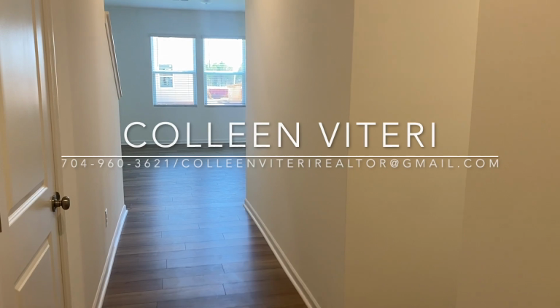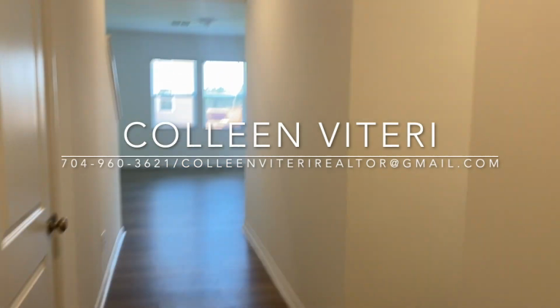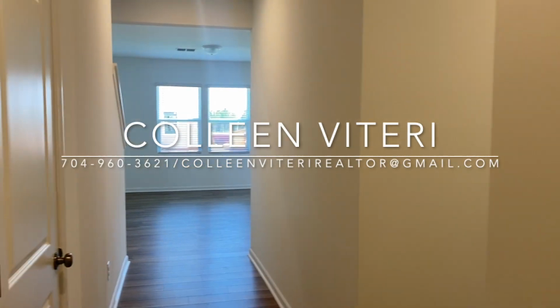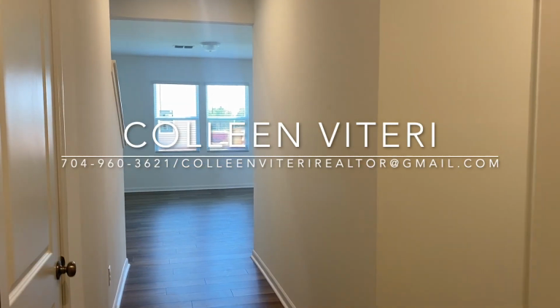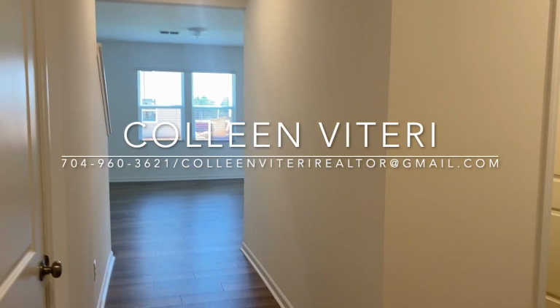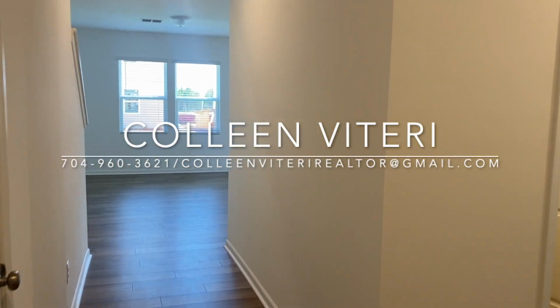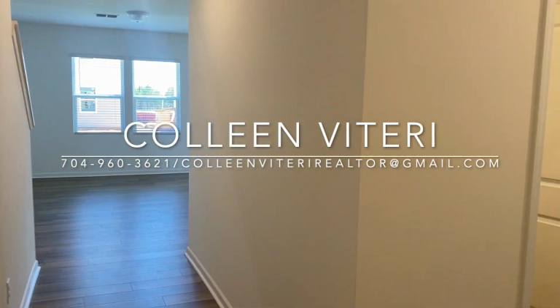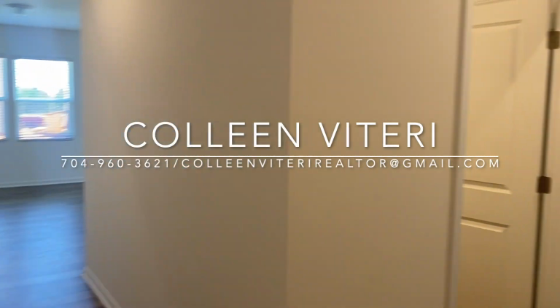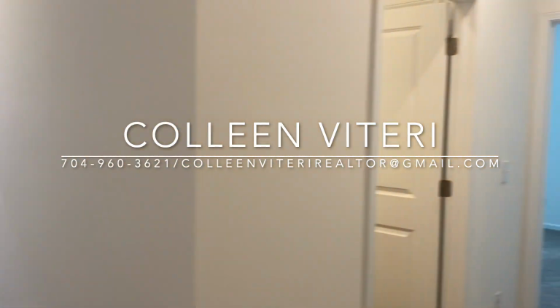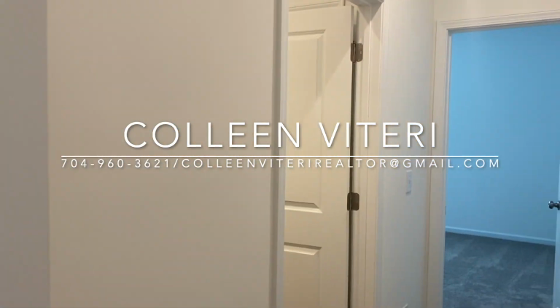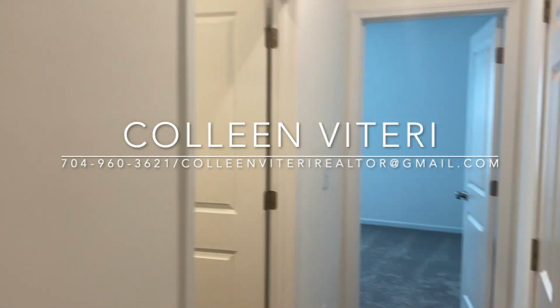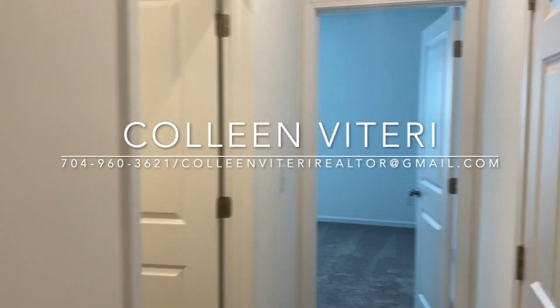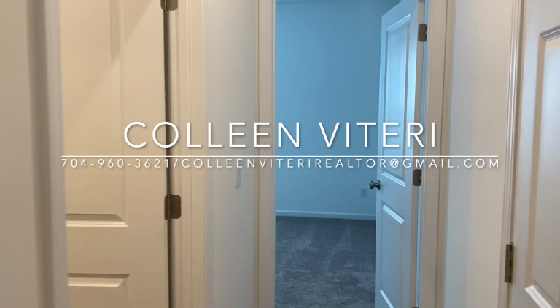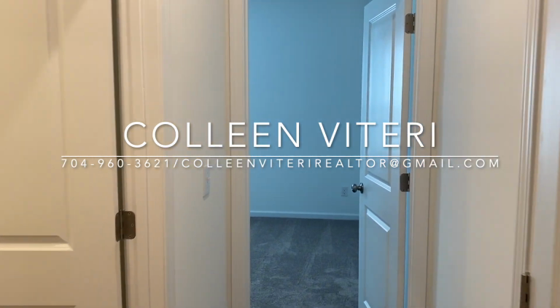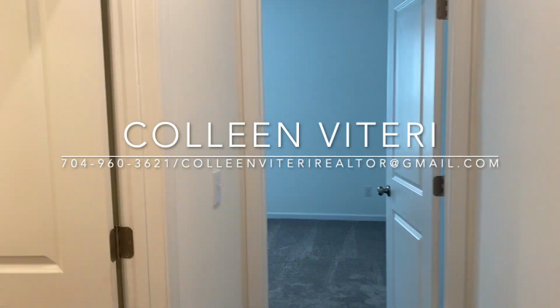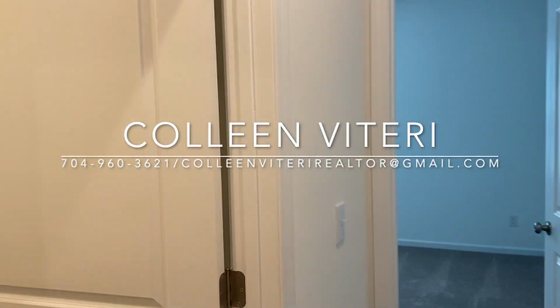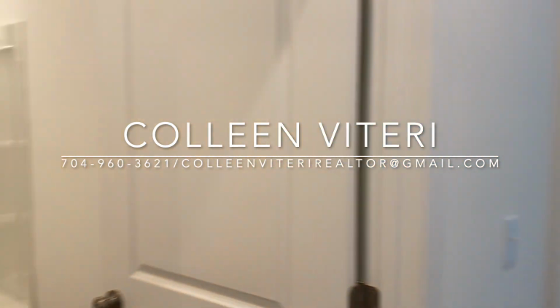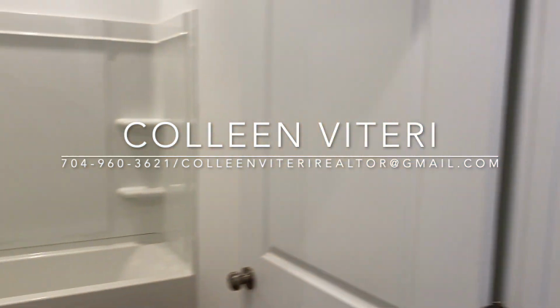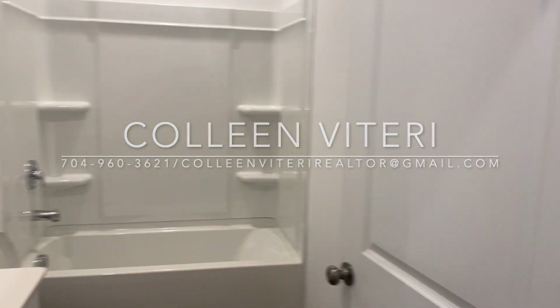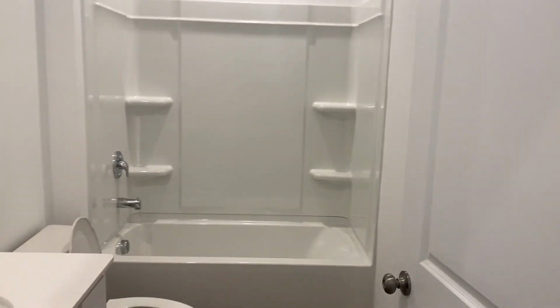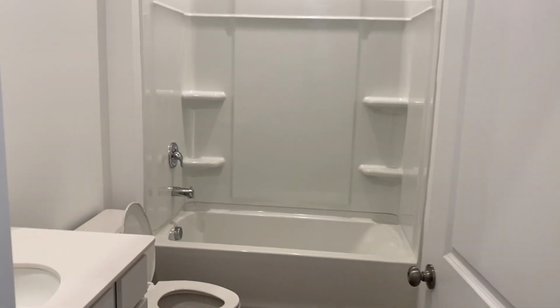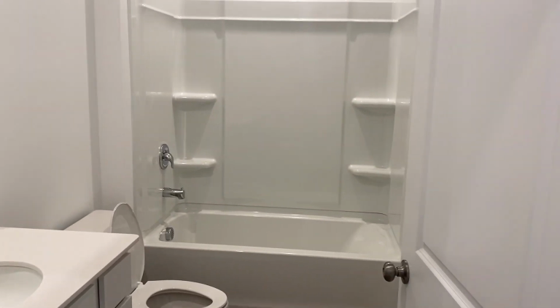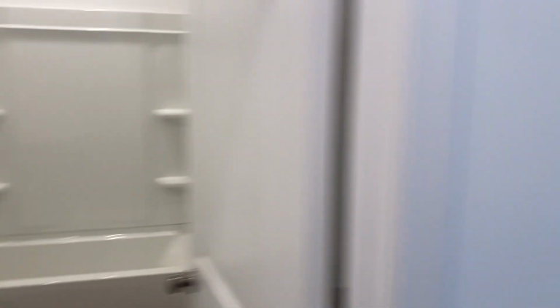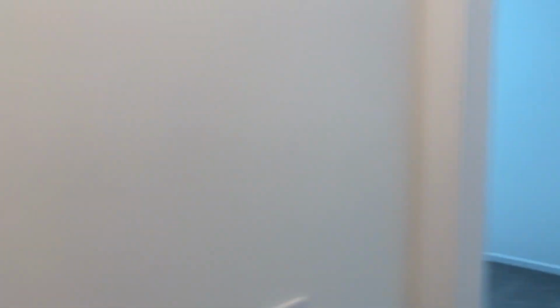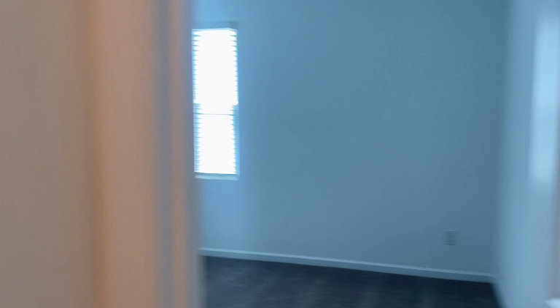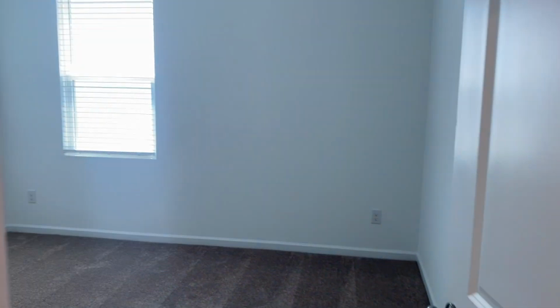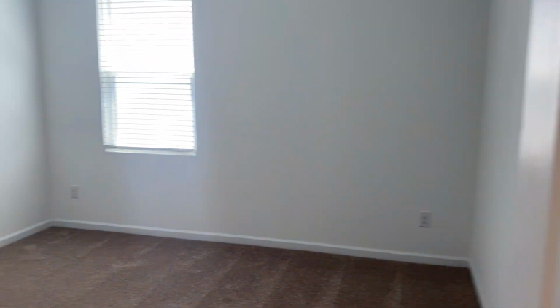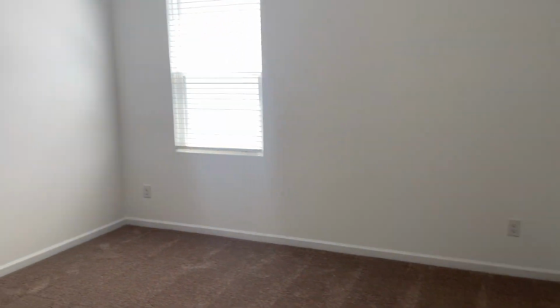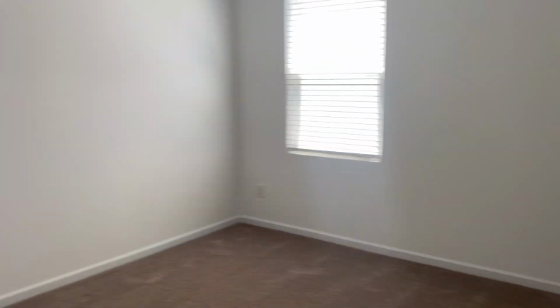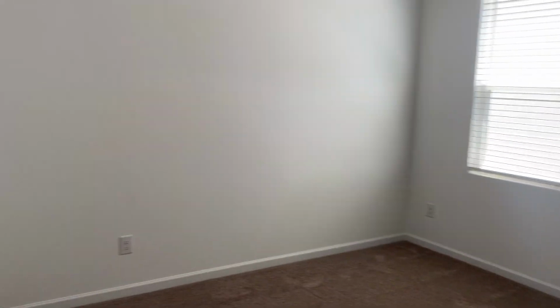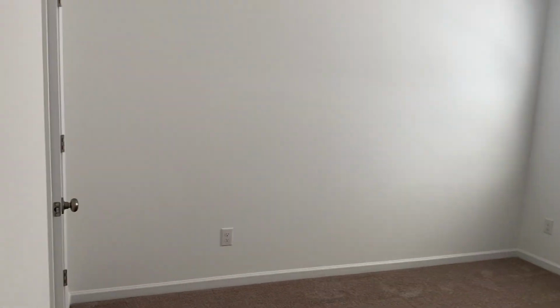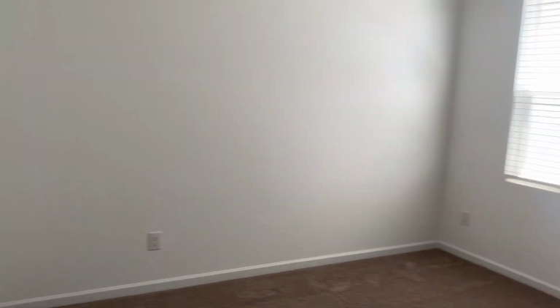I am entering the Raven model. This is four bedrooms, three full baths, and as you can see, the first bedroom and full bath is down on the main floor.